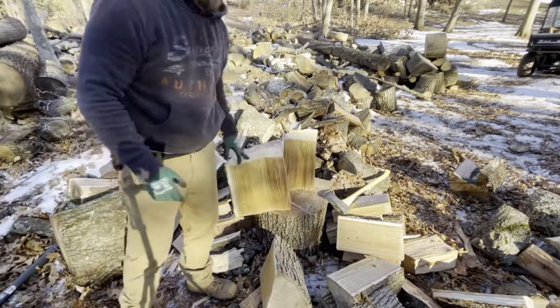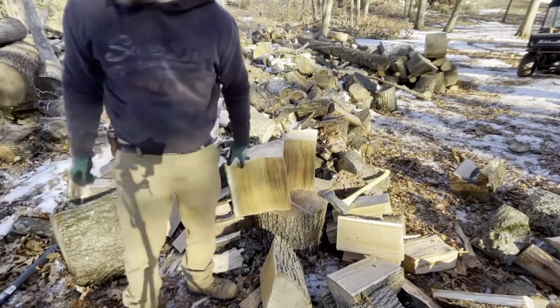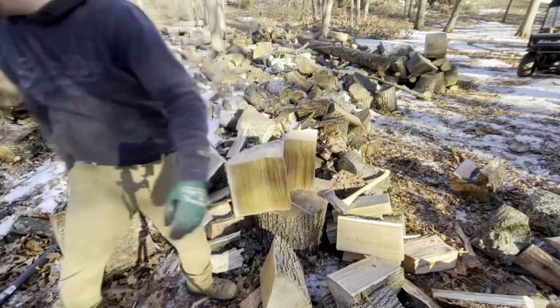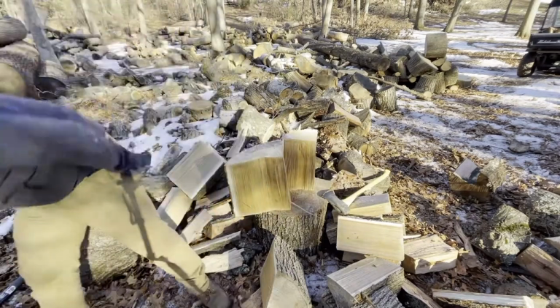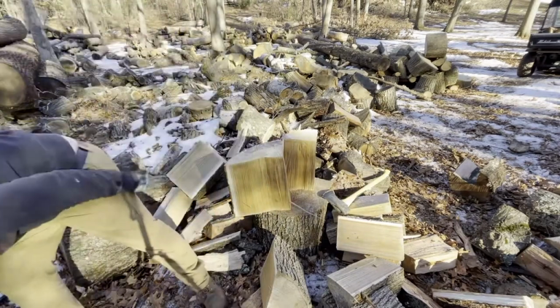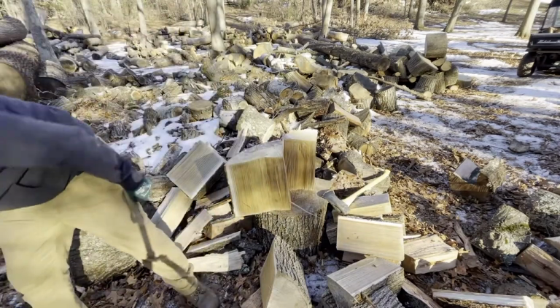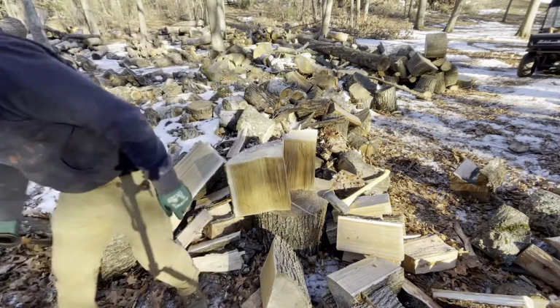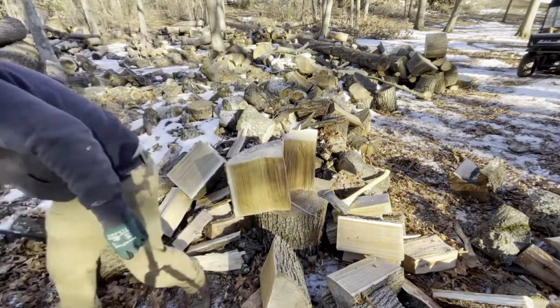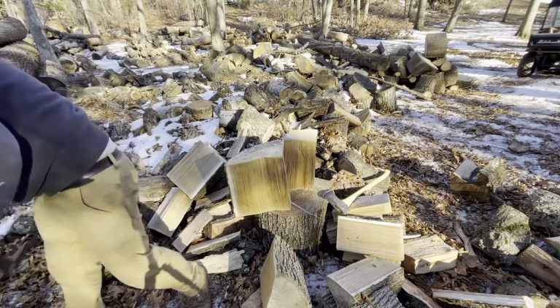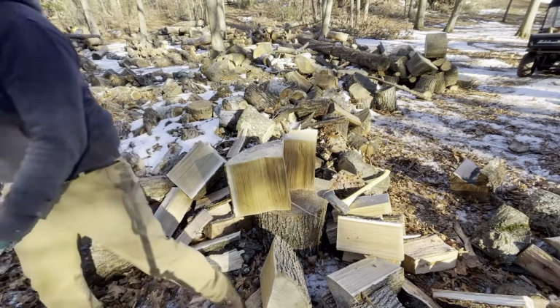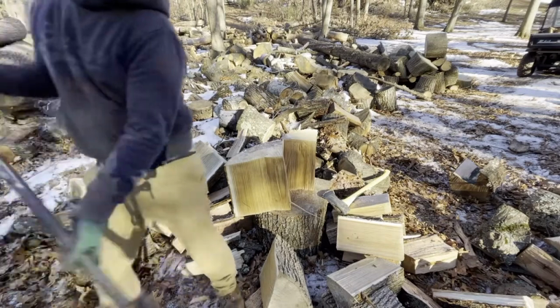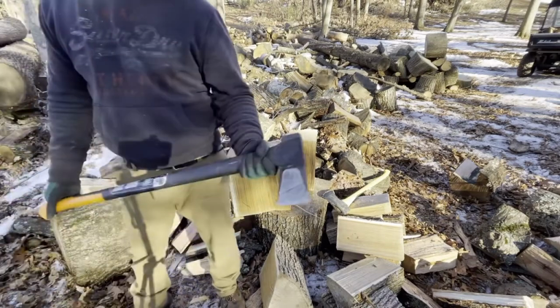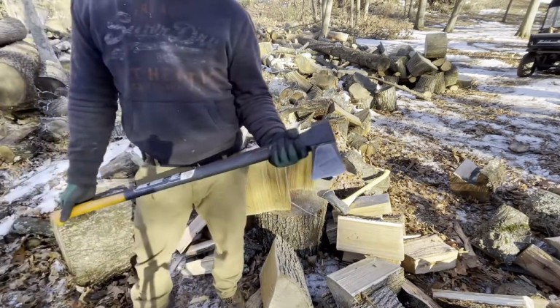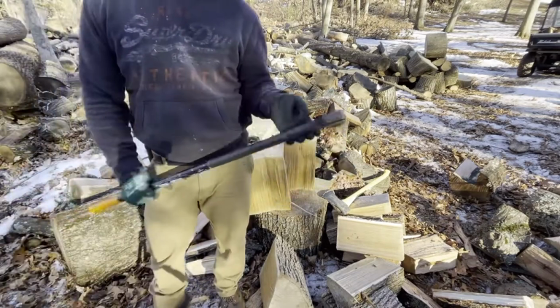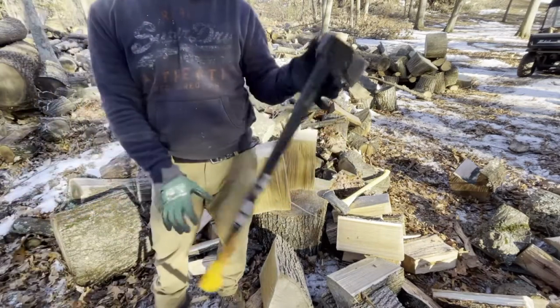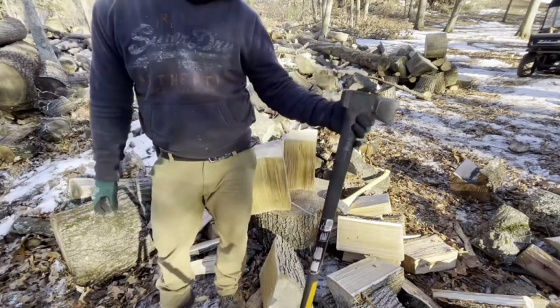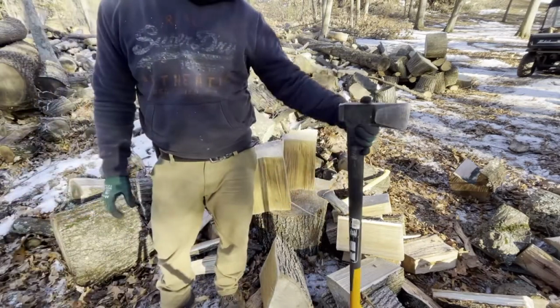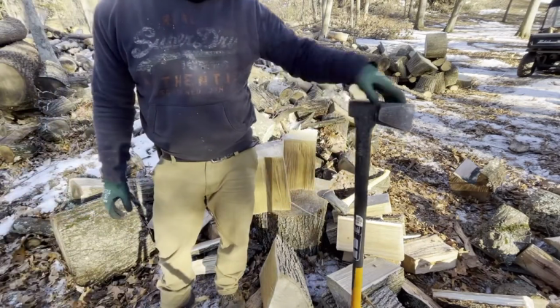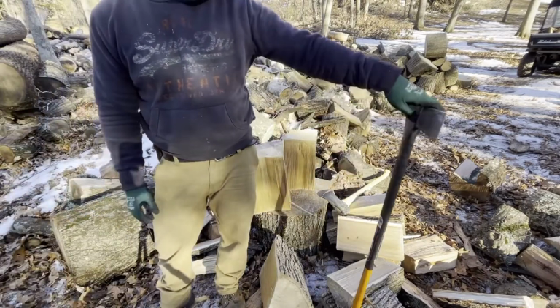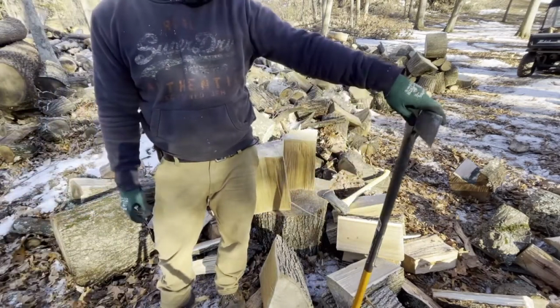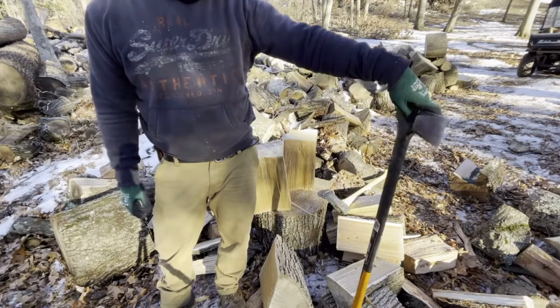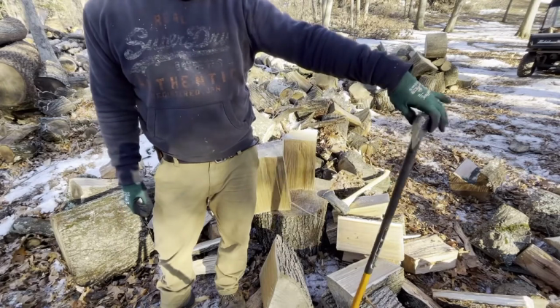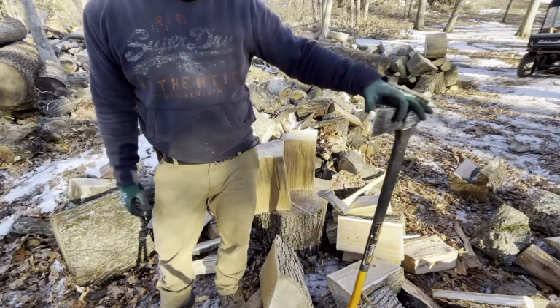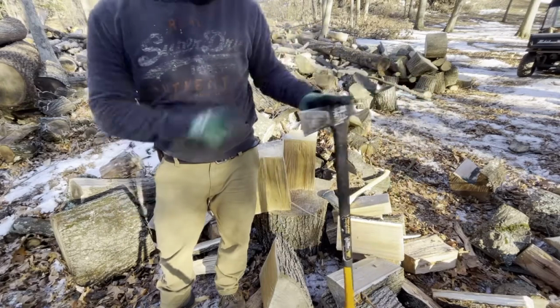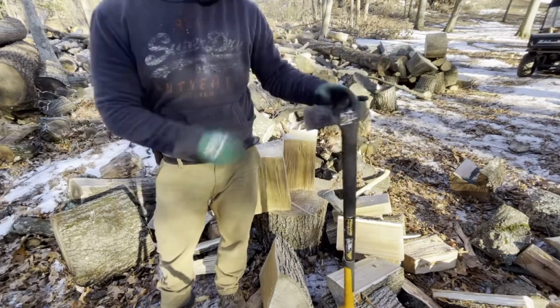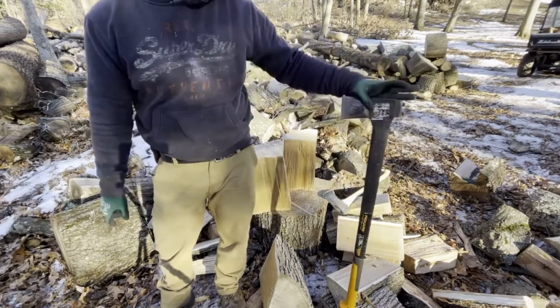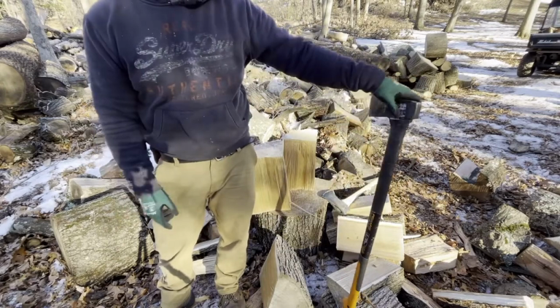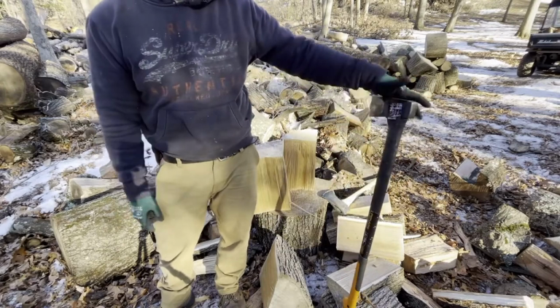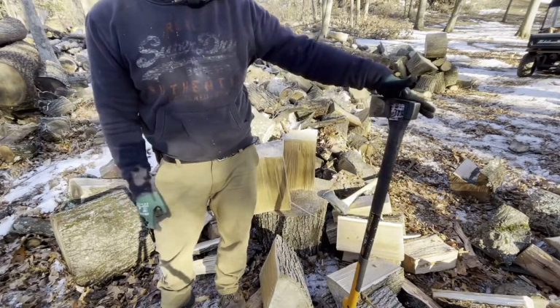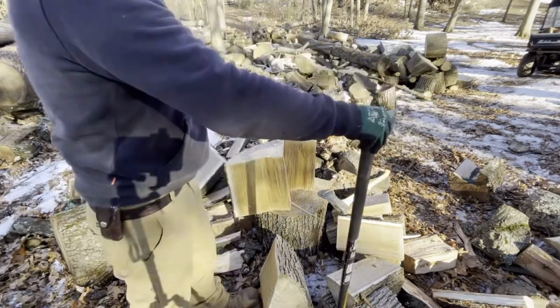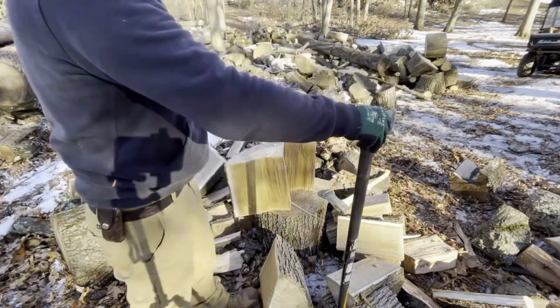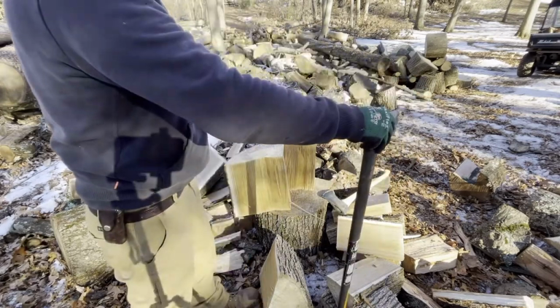Well guys, hopefully you enjoyed this video. The Fisker axe — very nice axe — with a 36-inch handle which I really love. All right guys, have a good one, see you later.